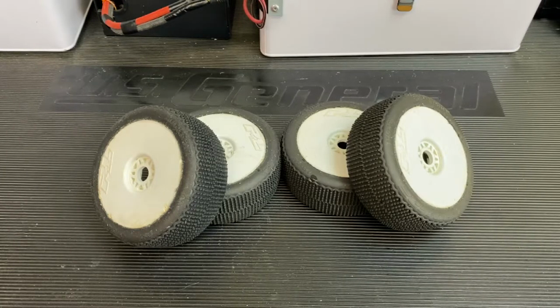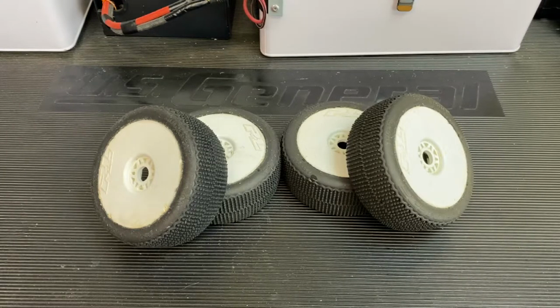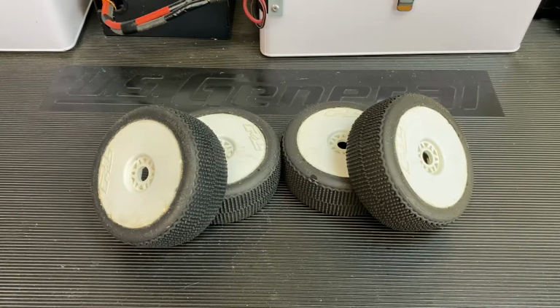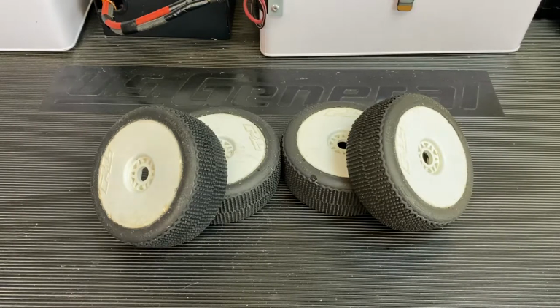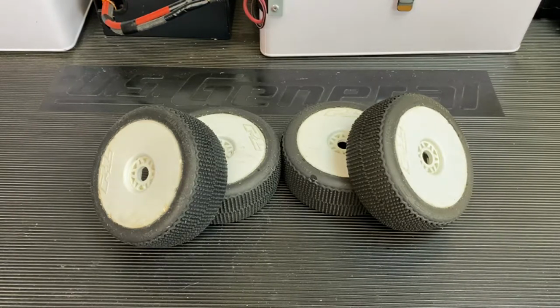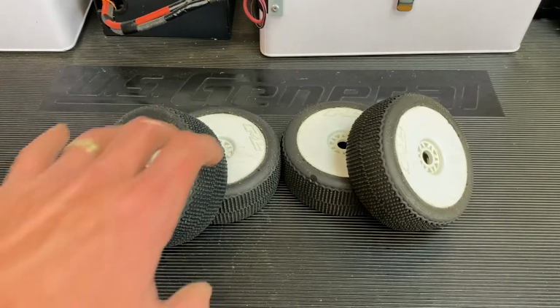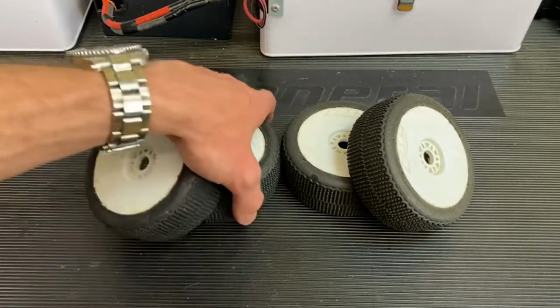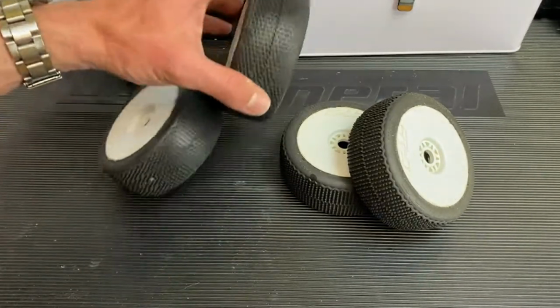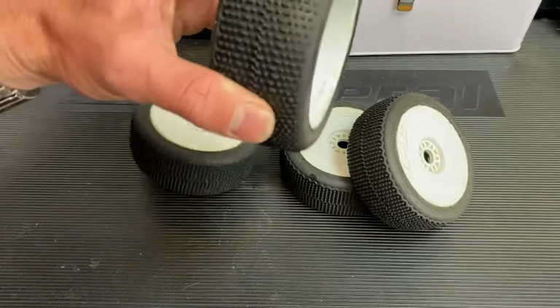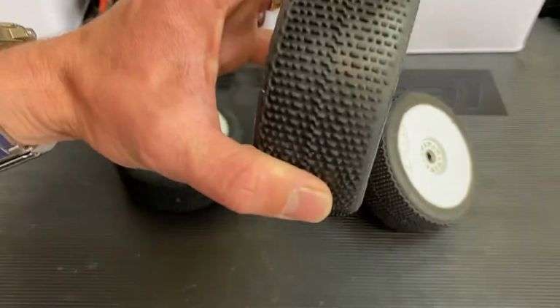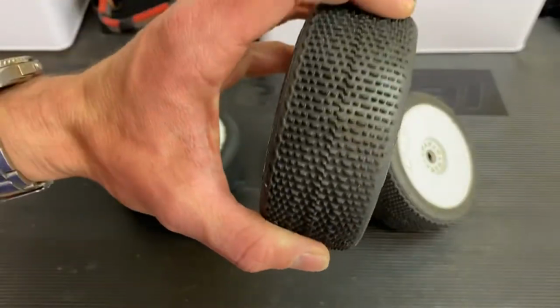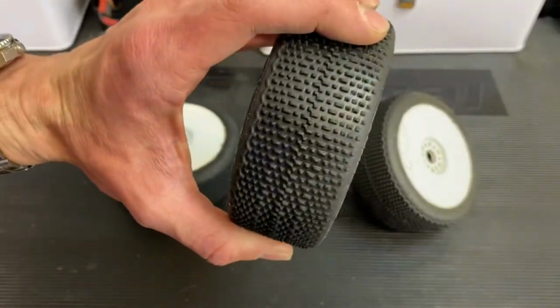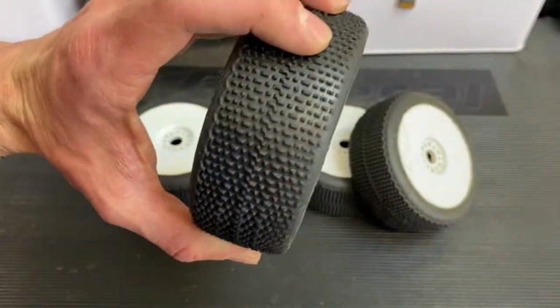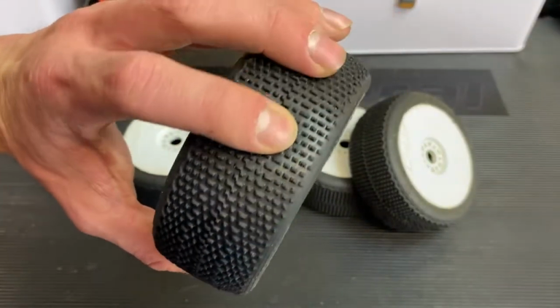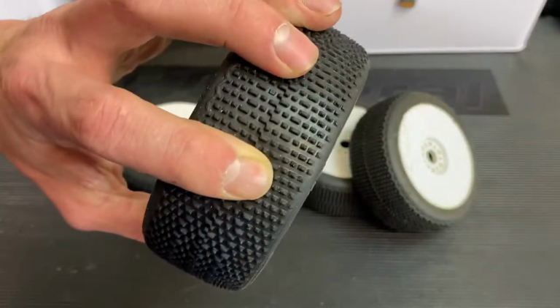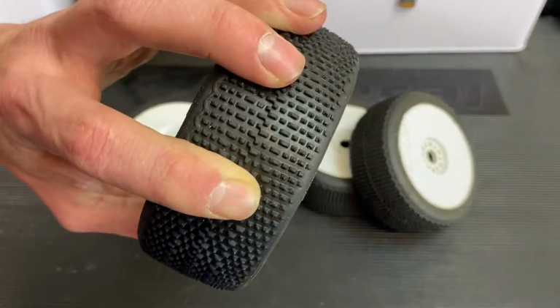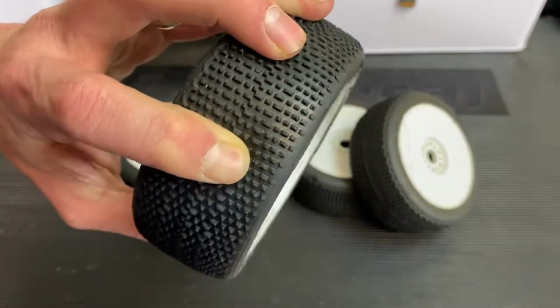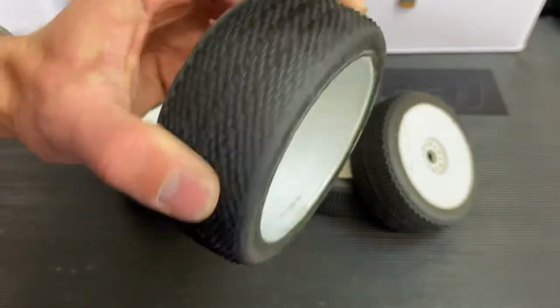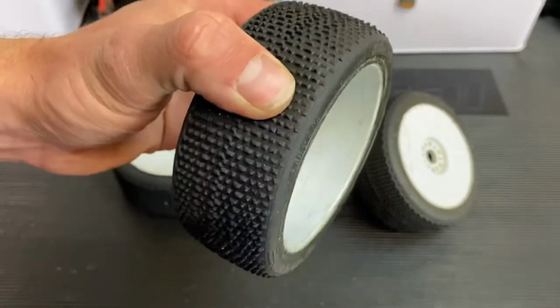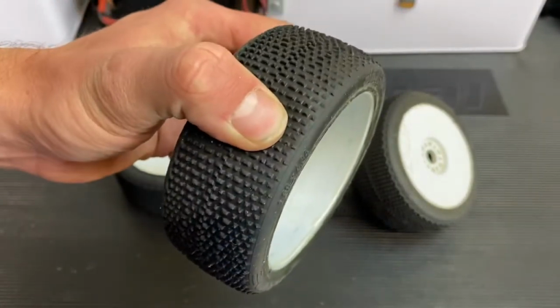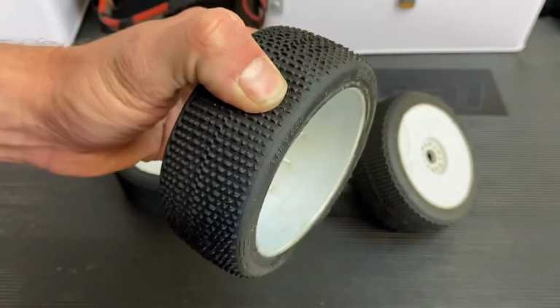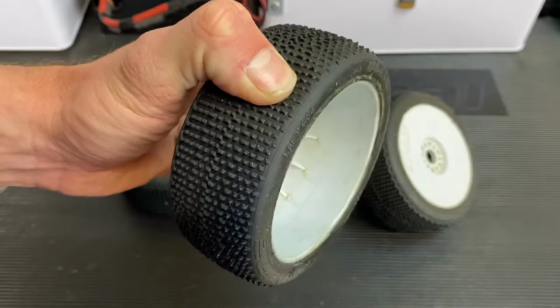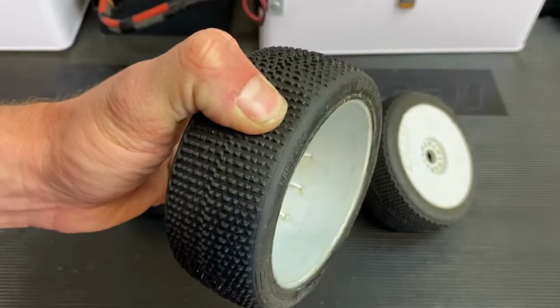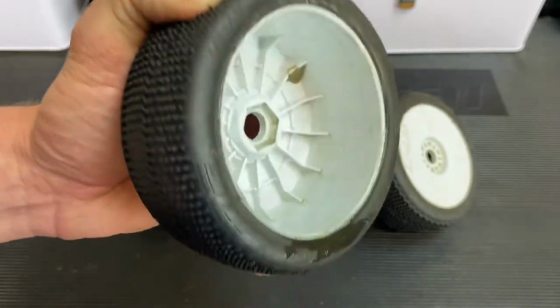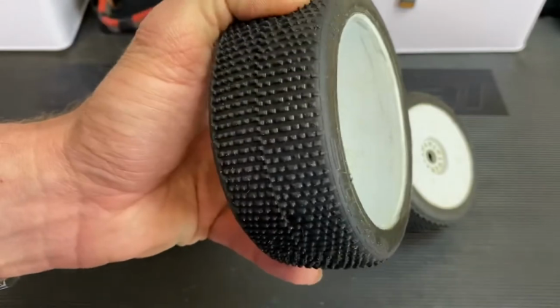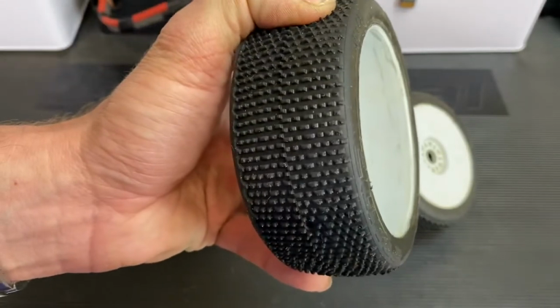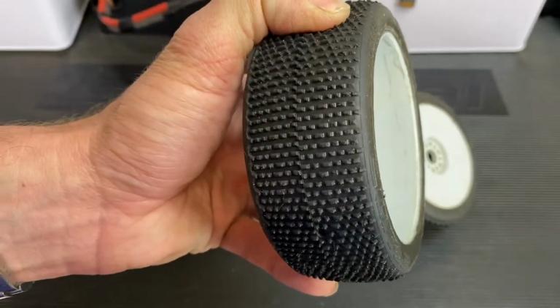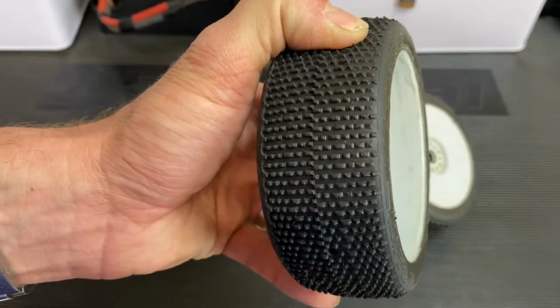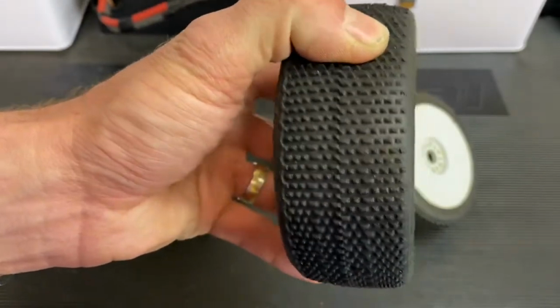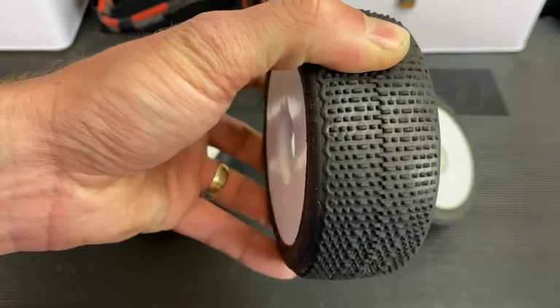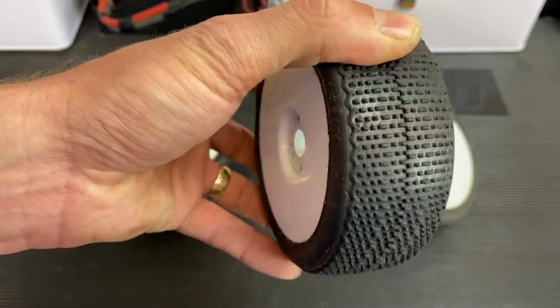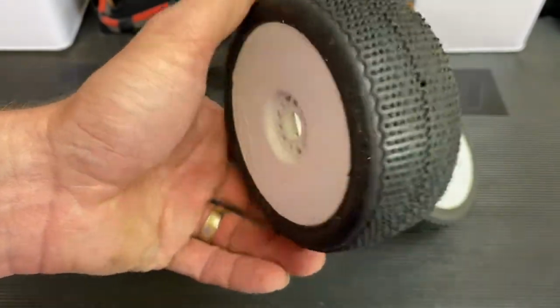I'm pretty much going to ride them off at this point. I could tell at the end of the last race I couldn't keep the pace up. But these are the M3 compounds, so they're not the long-wear version. I think I got pretty good use out of them.